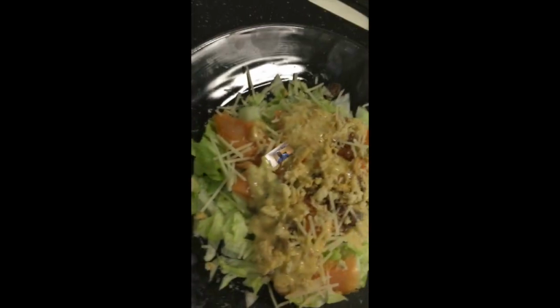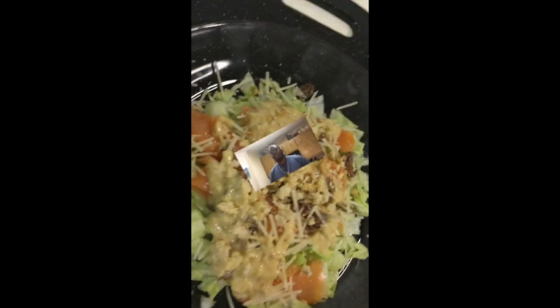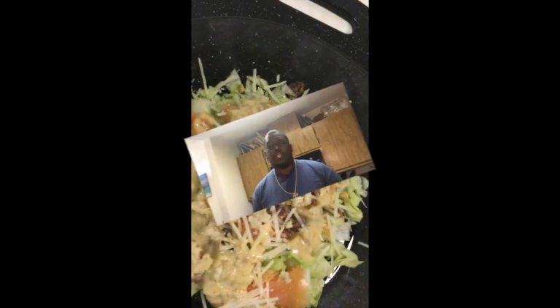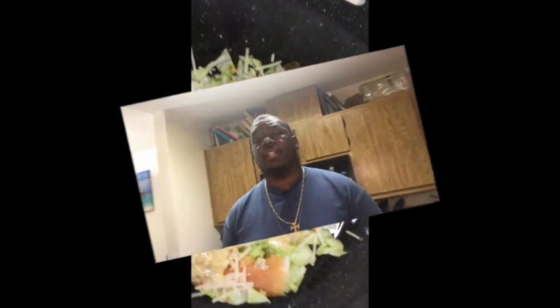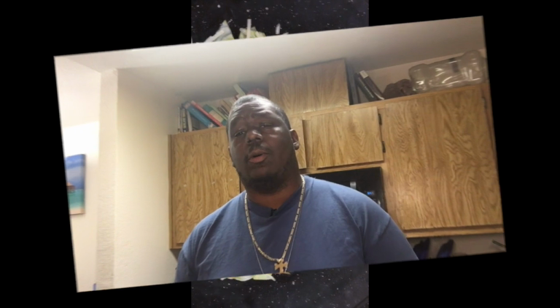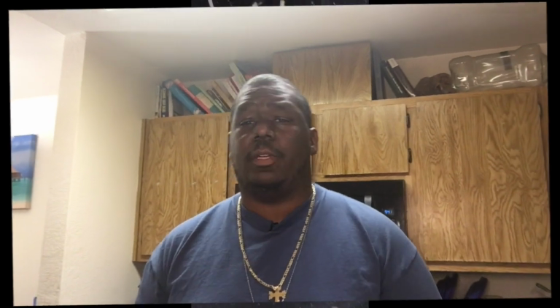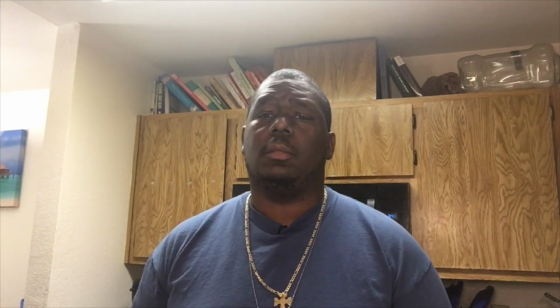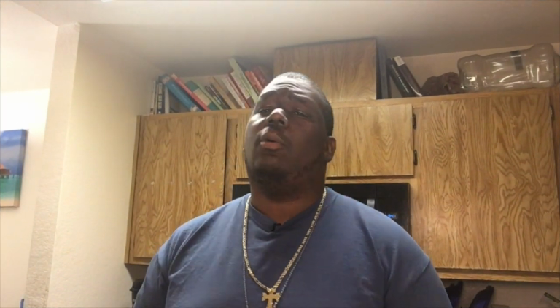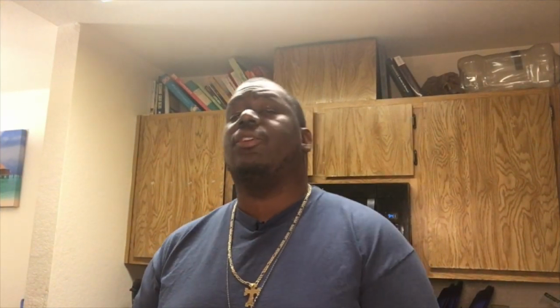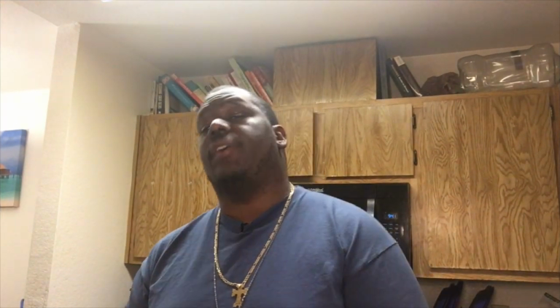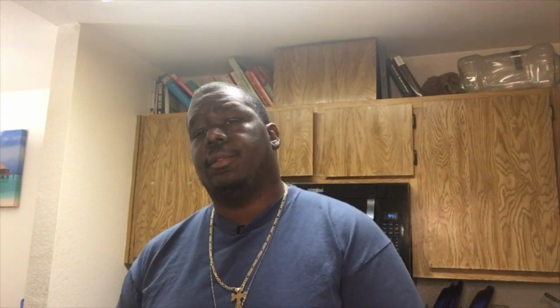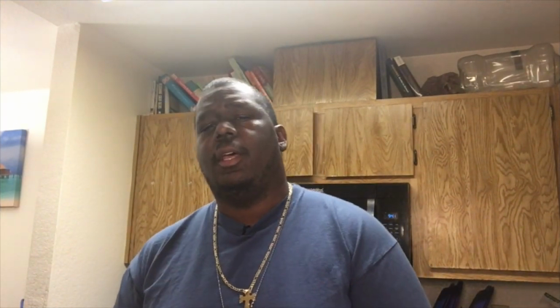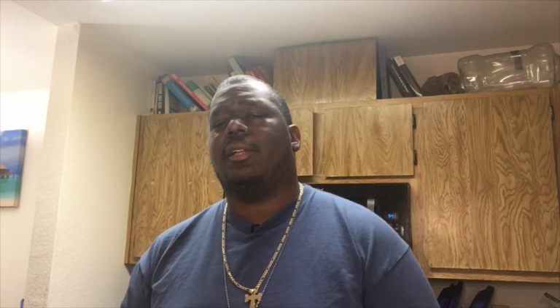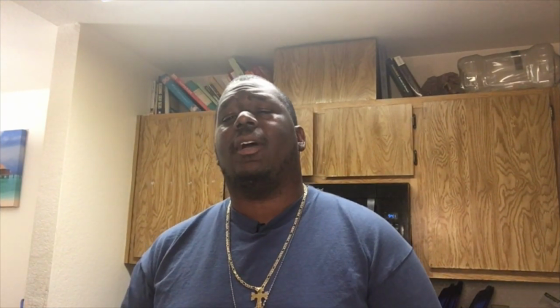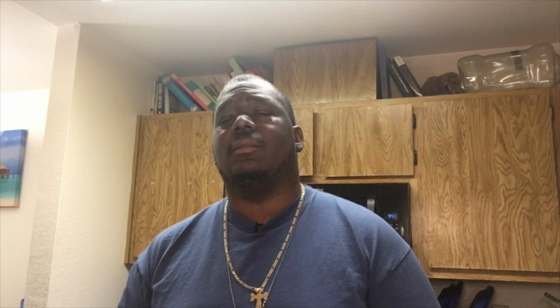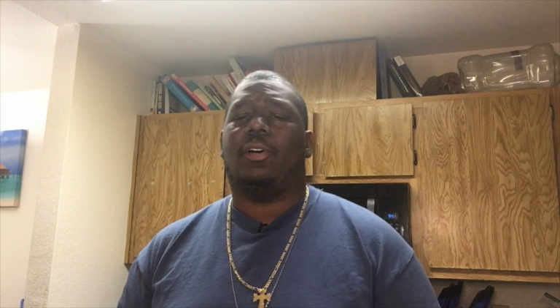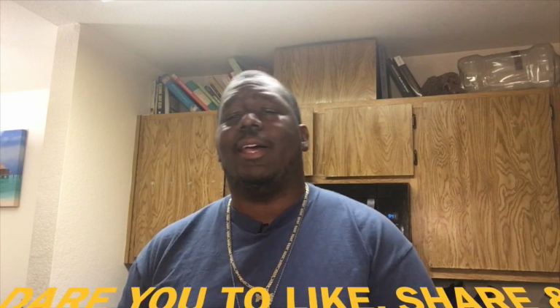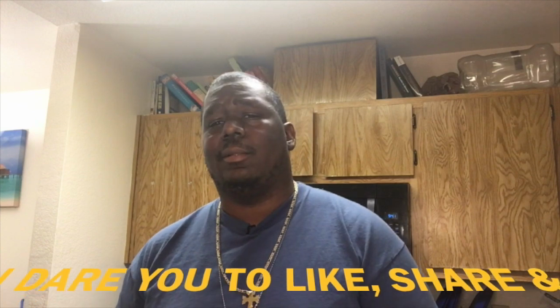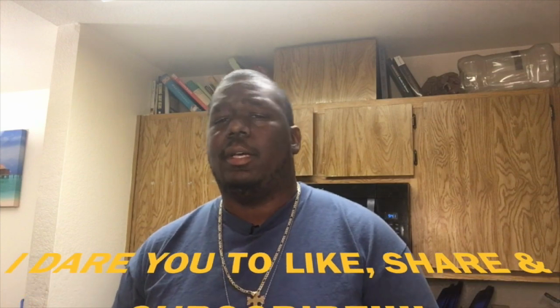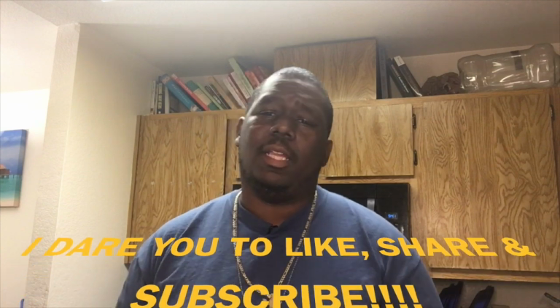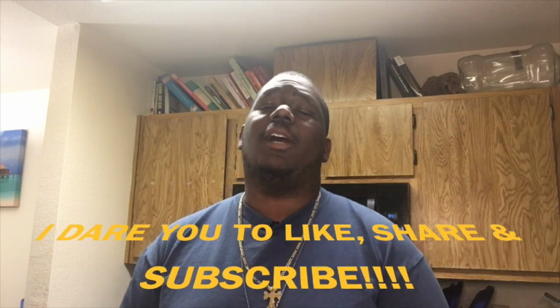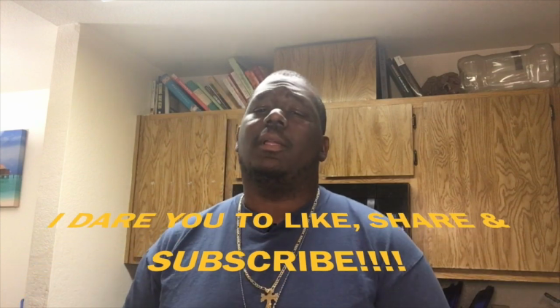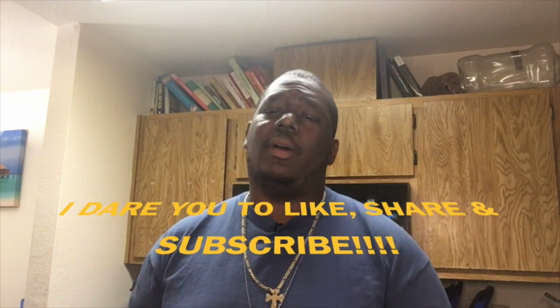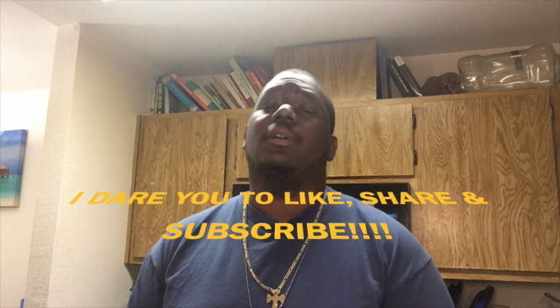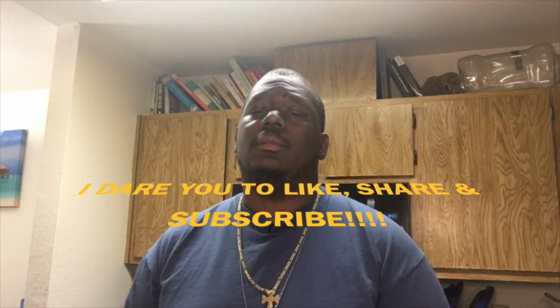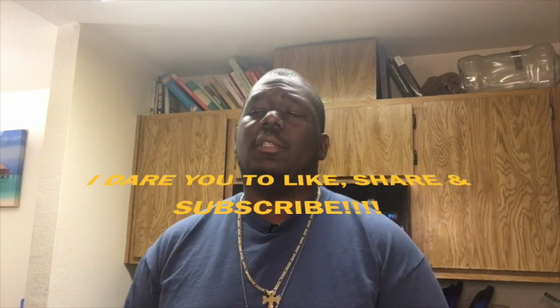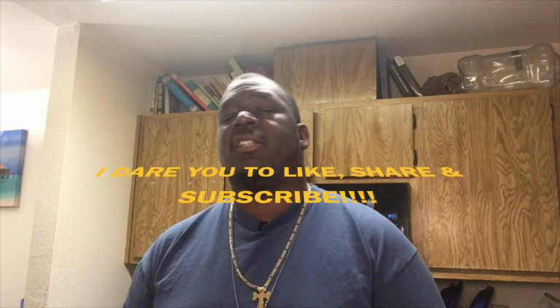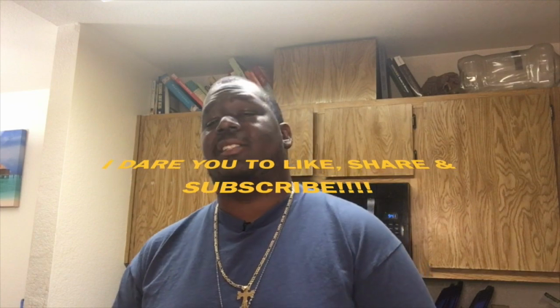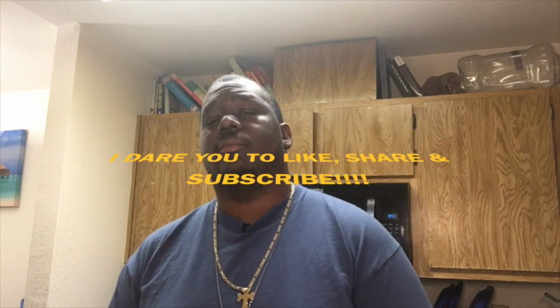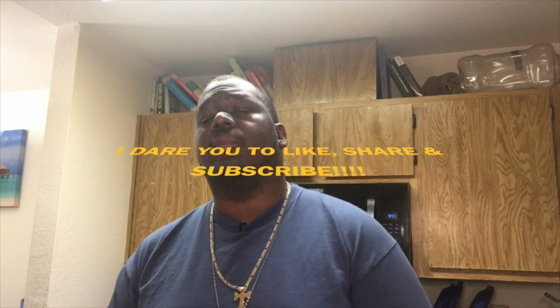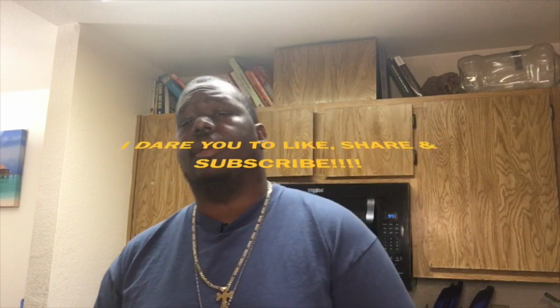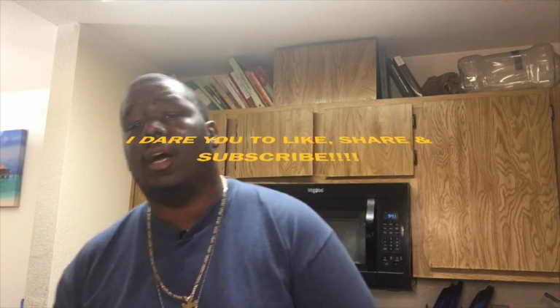If you've watched this long, do yourself a favor and click the subscribe button, followed by liking the video, and then leave me a comment — let me know how you feel. I'll see you next time. I'm Grumpy, I'll holla.